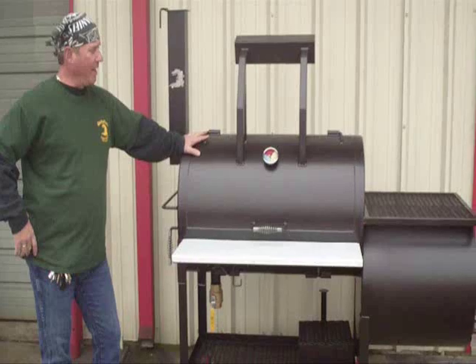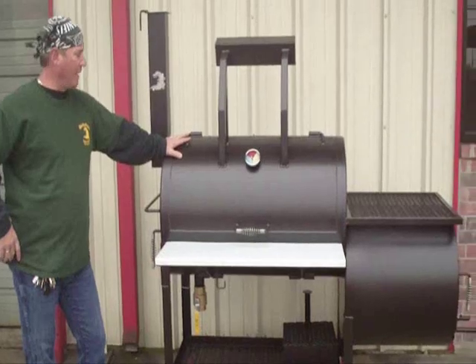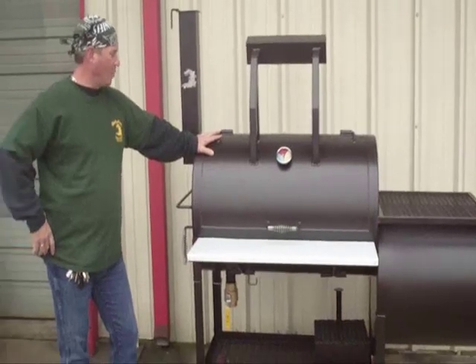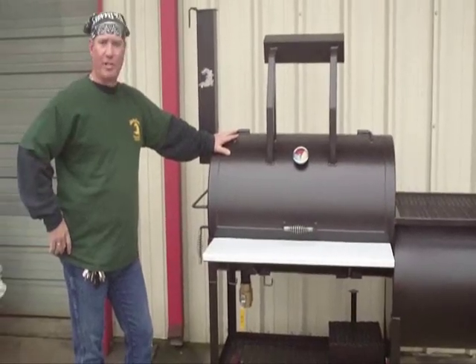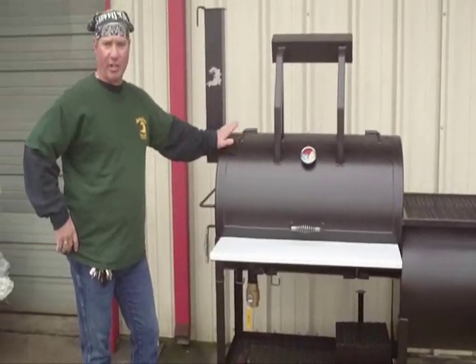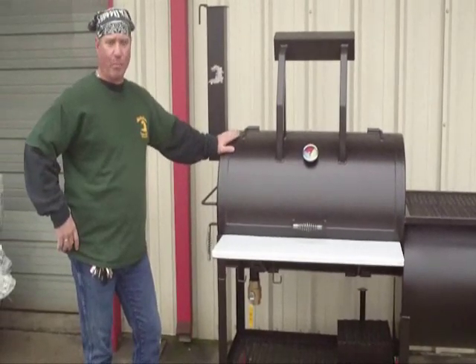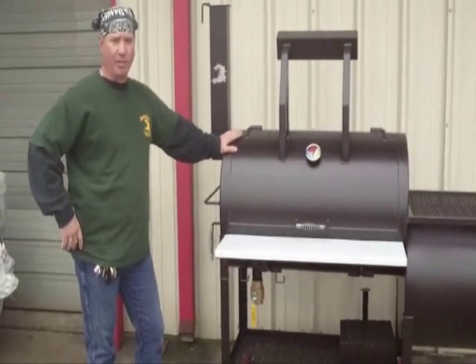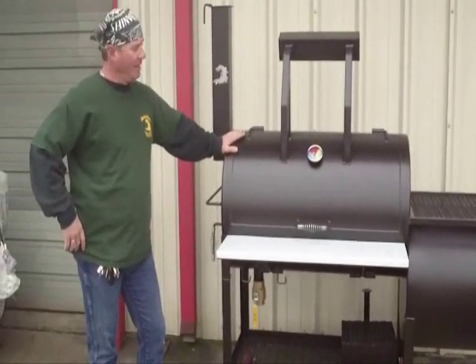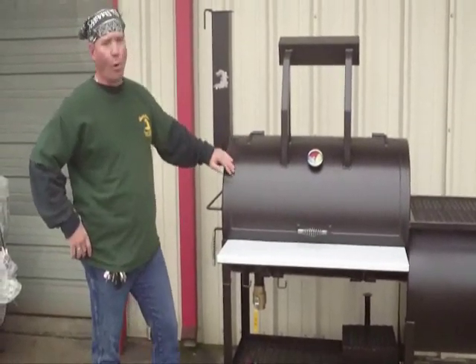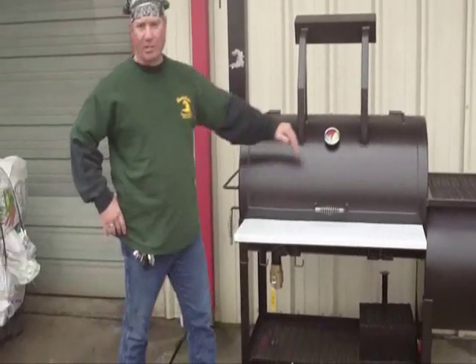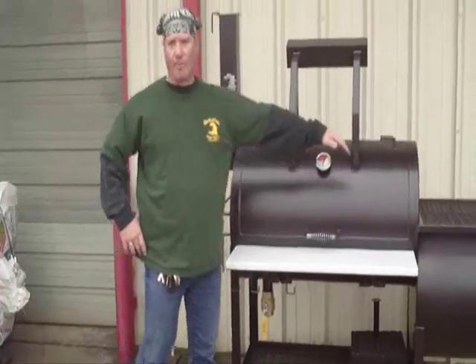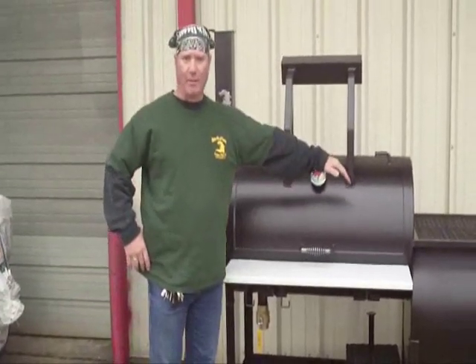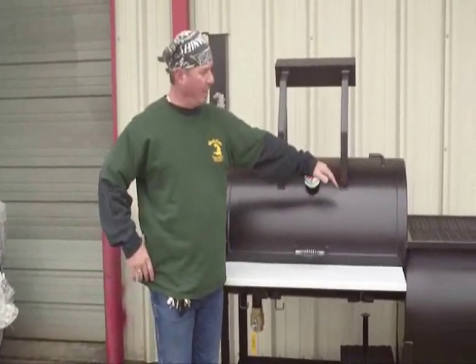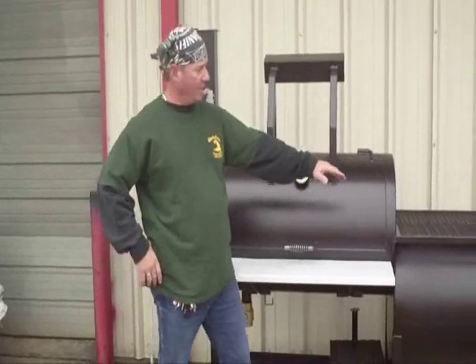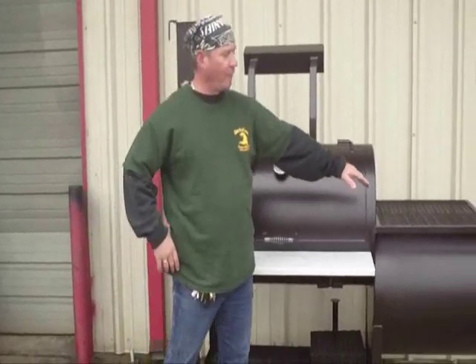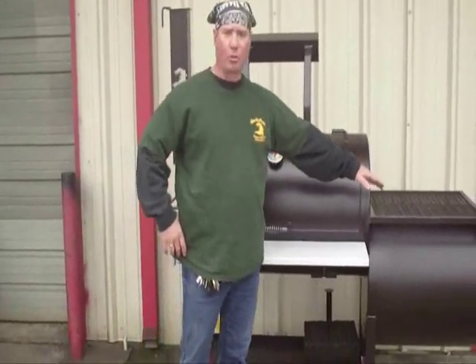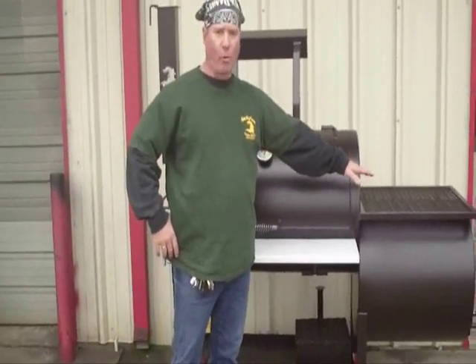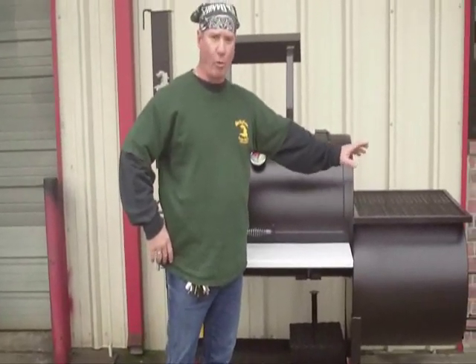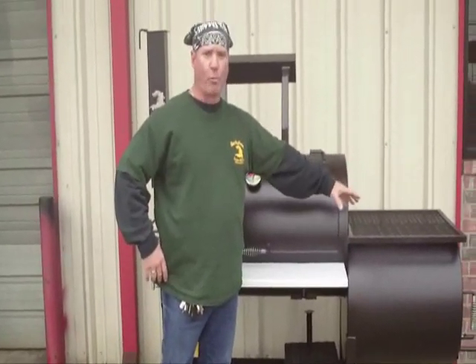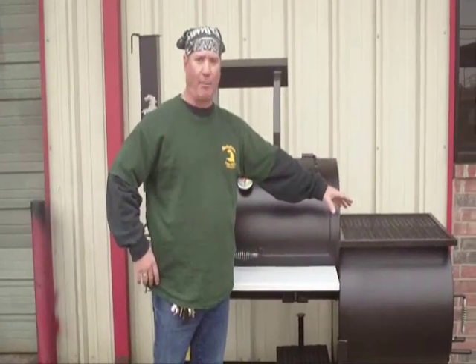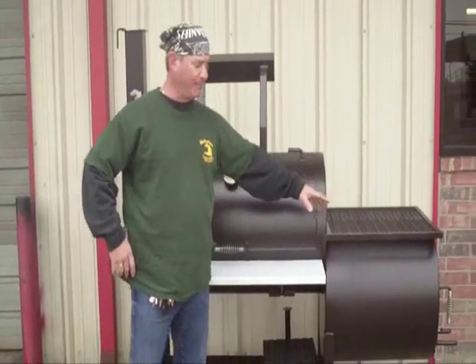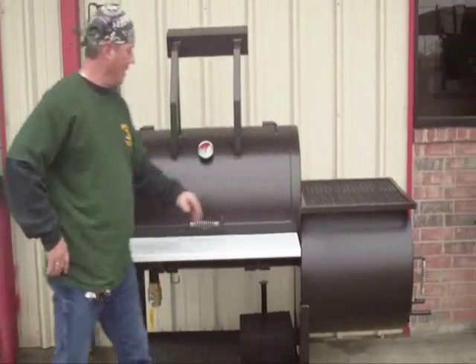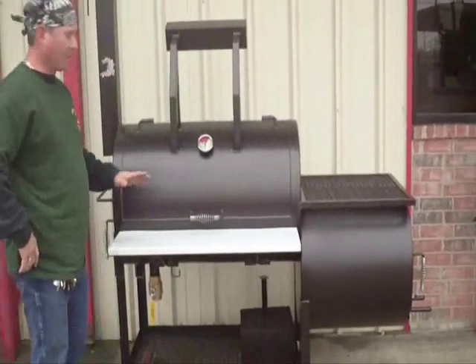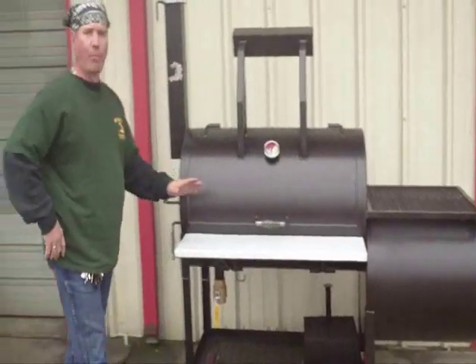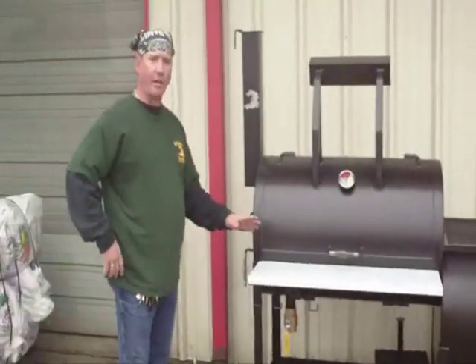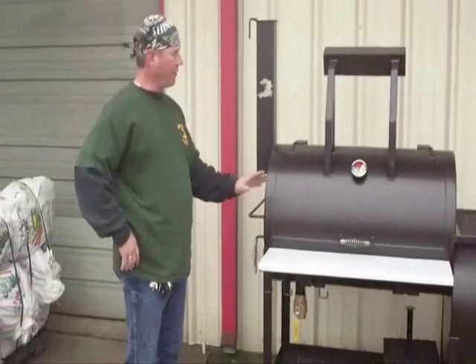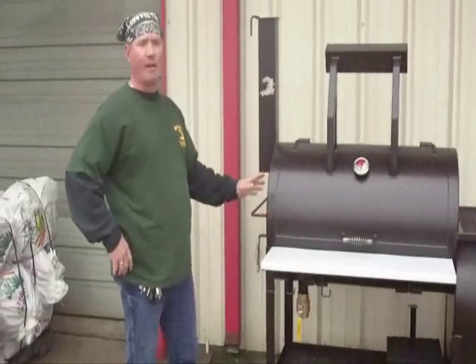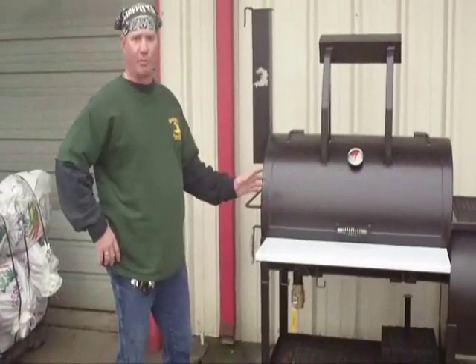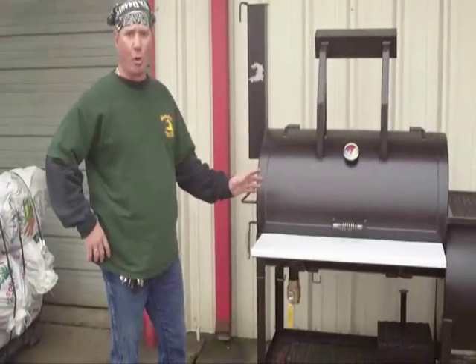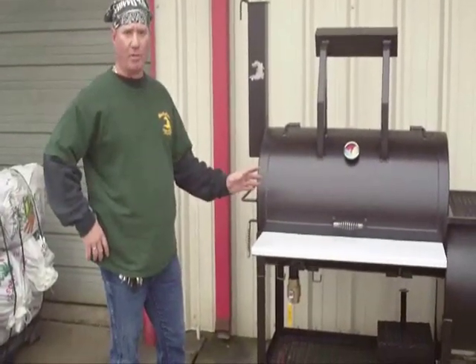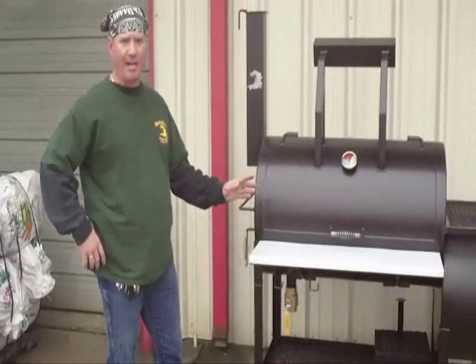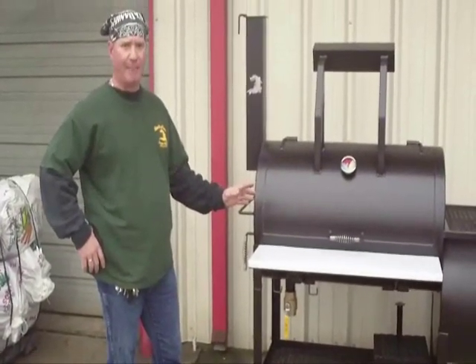This pit is quarter inch thick, brand new steel. It's 40 inches long in the main chamber. It has a 24 by 24 by quarter inch wall firebox. This particular party gator is custom made for a customer in New York — we've been shipping it out today.